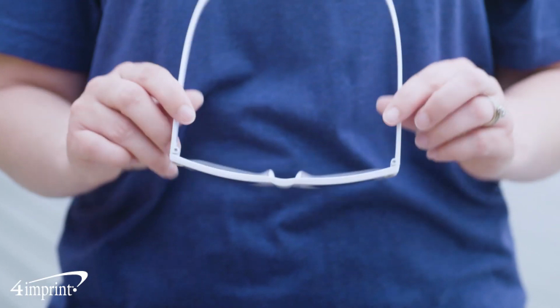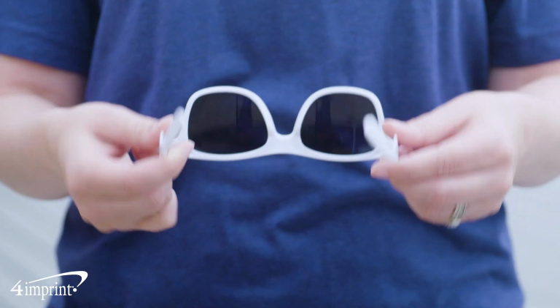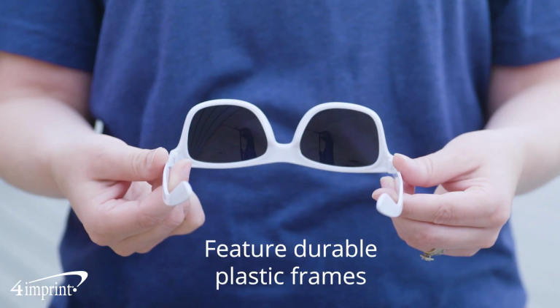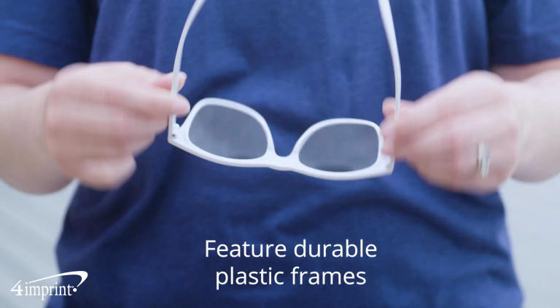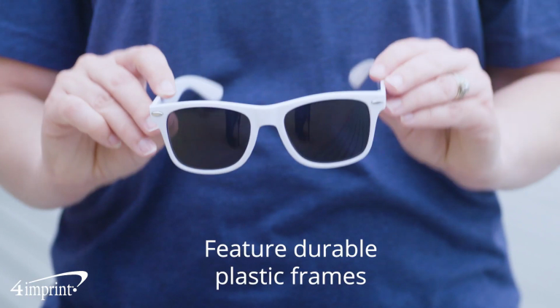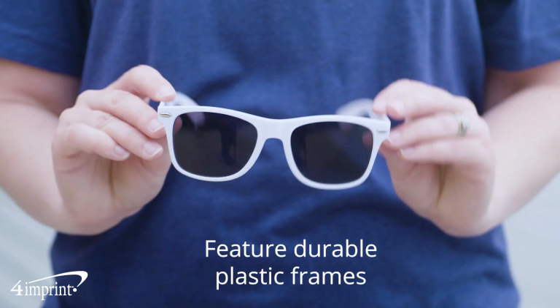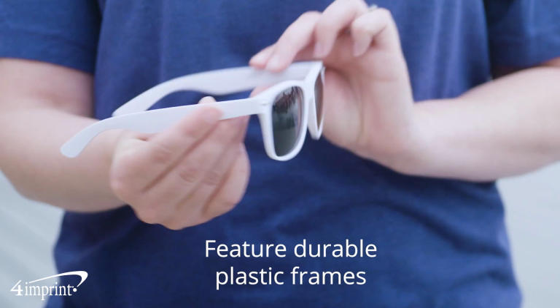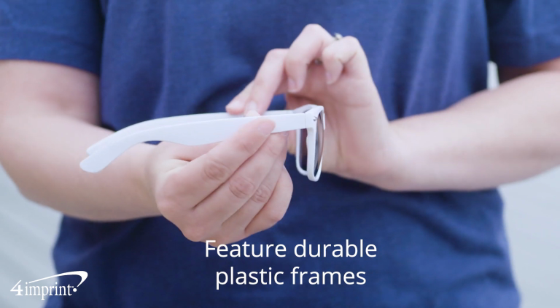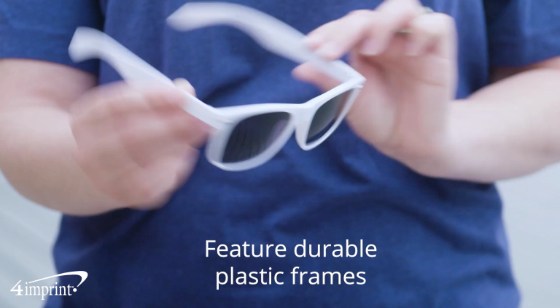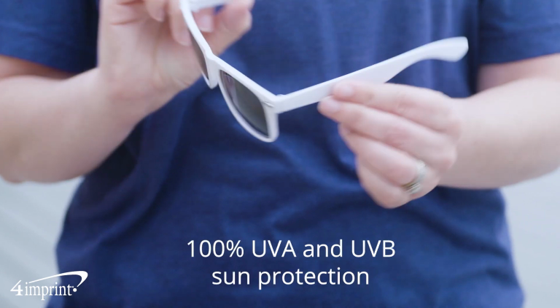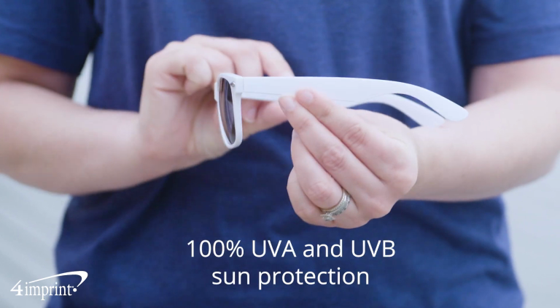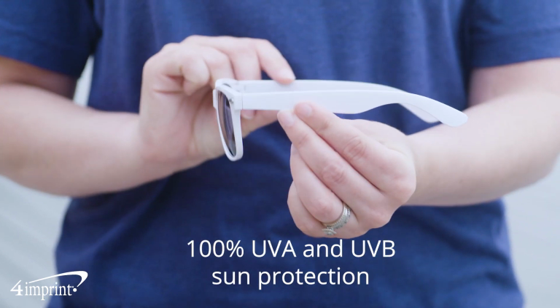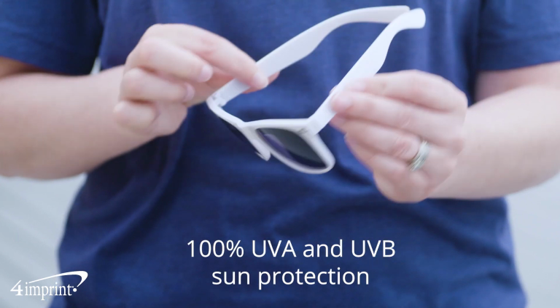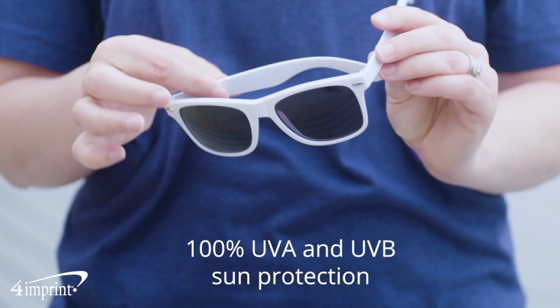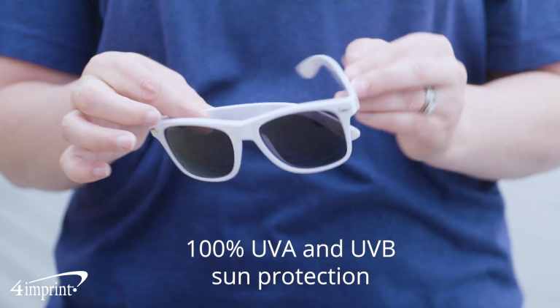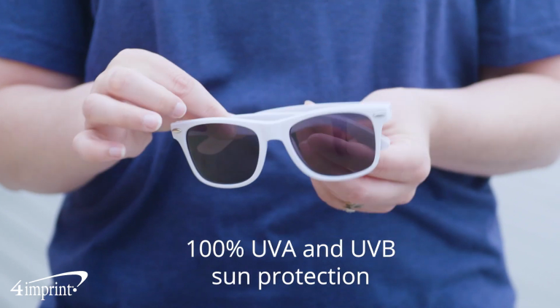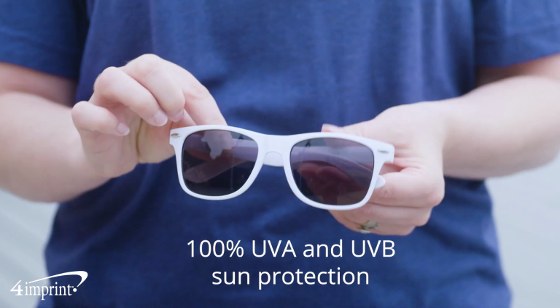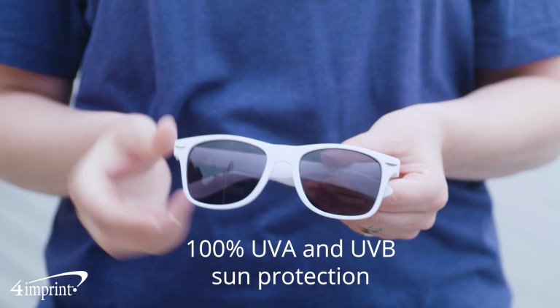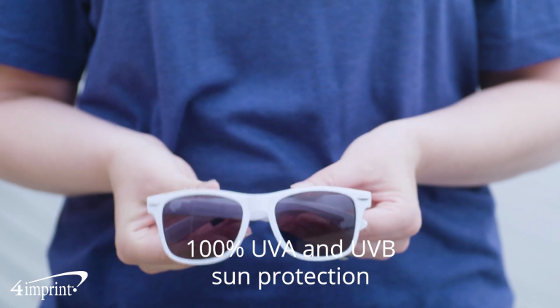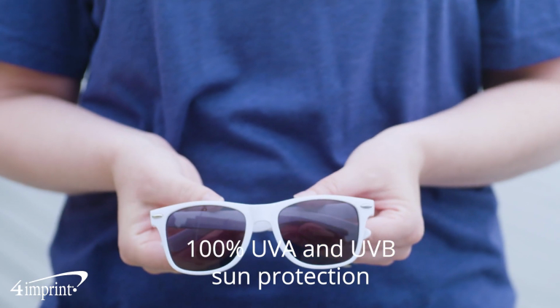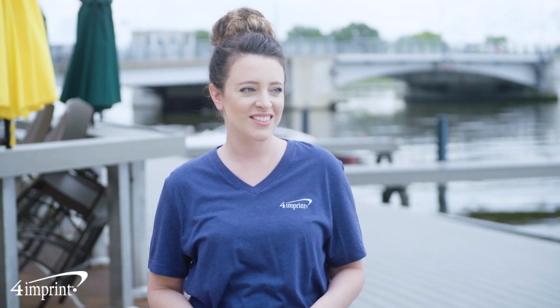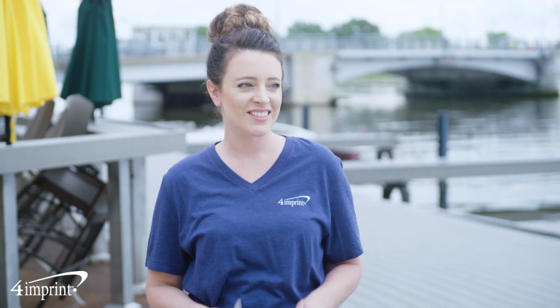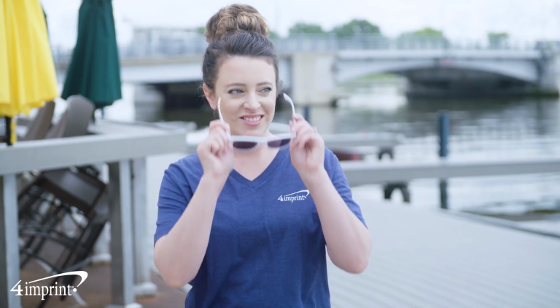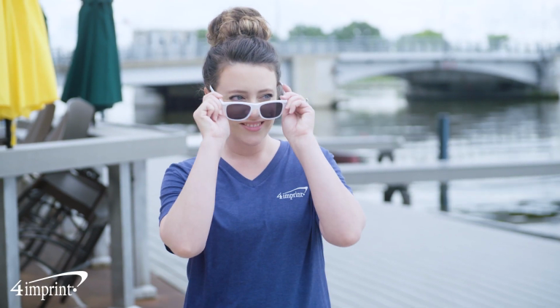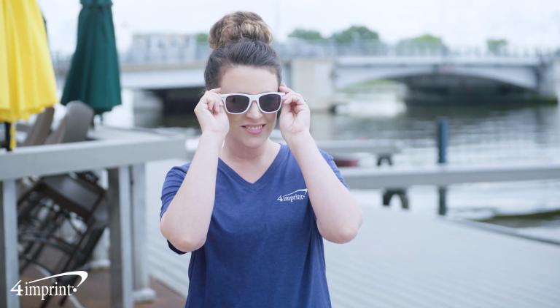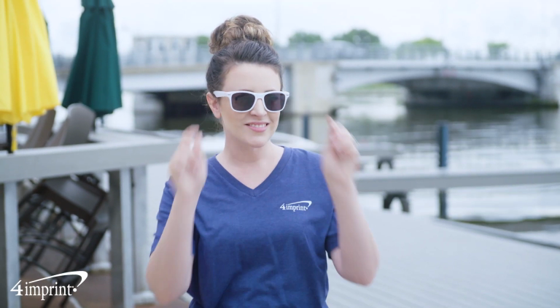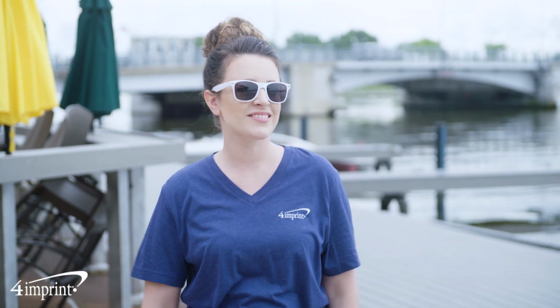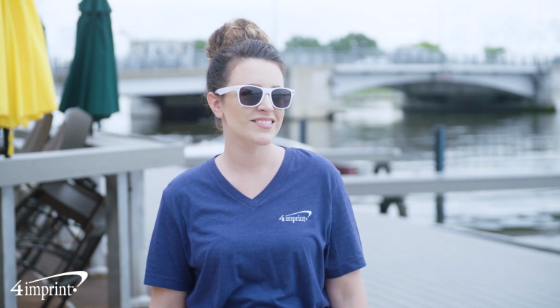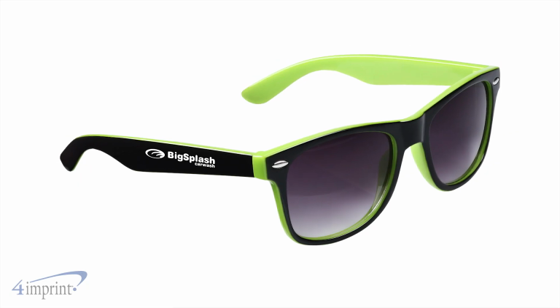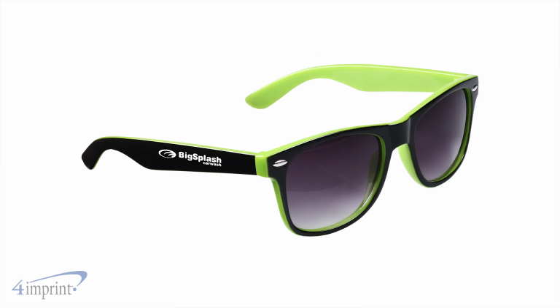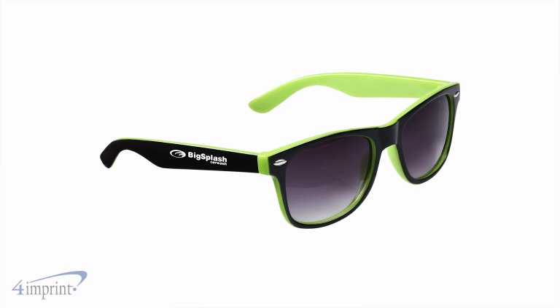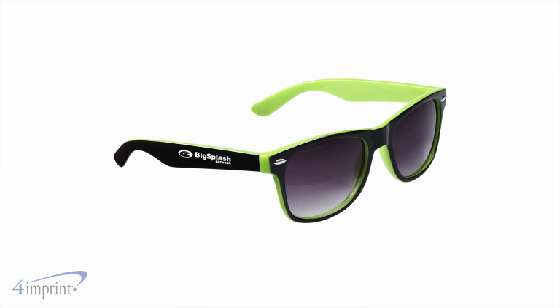These sunglasses feature durable plastic frames with 100% UVA and UVB protection, so you know you're good to go when out and about on bright sunny days. Throw them on for instant relief from any brightness, all while keeping your brand front and center with your logo on the right temple.